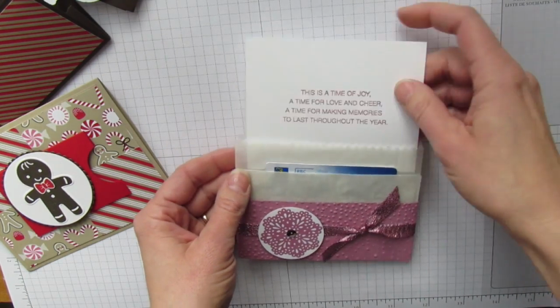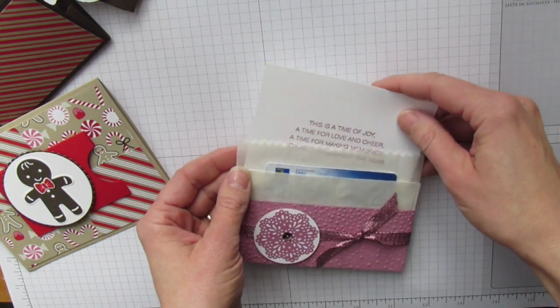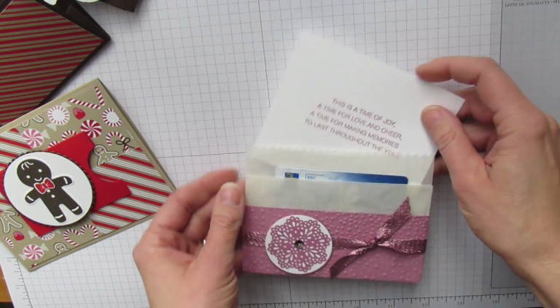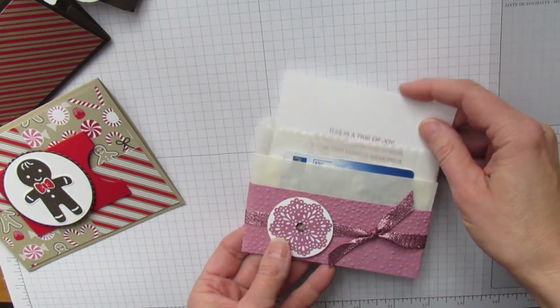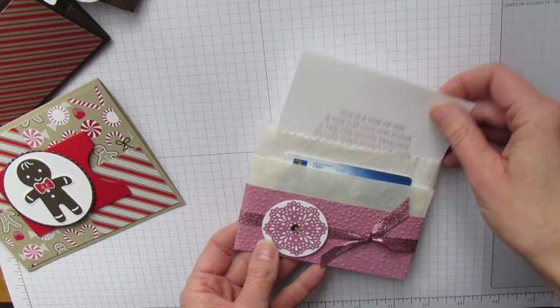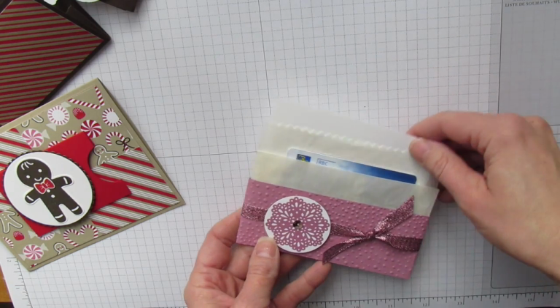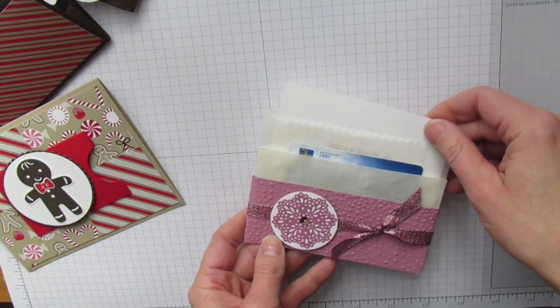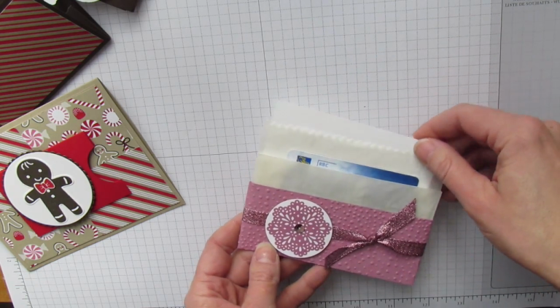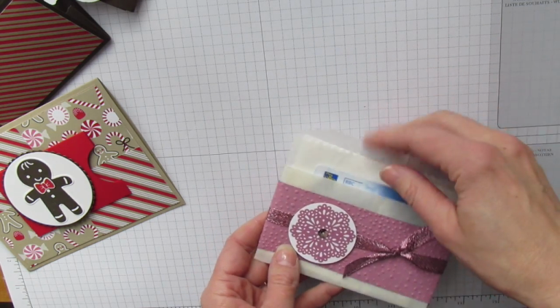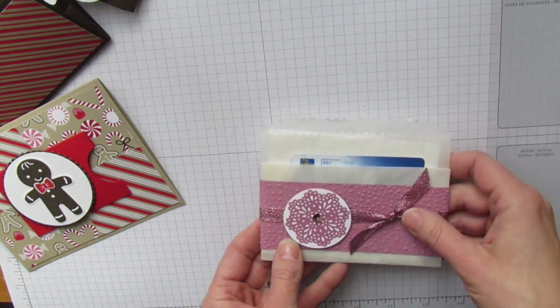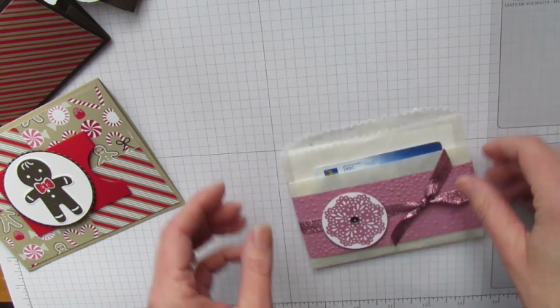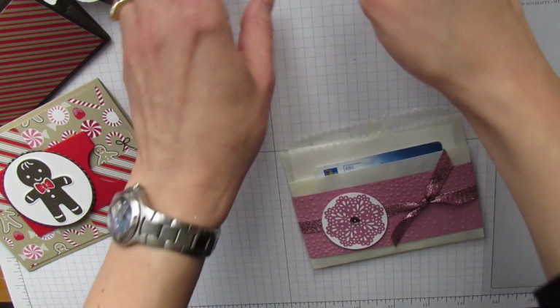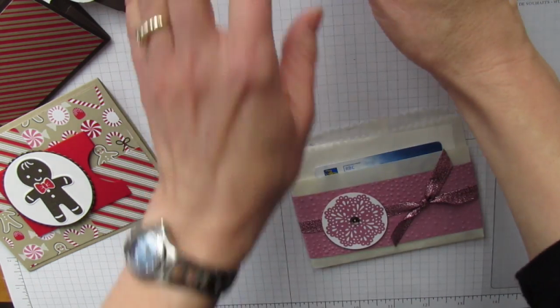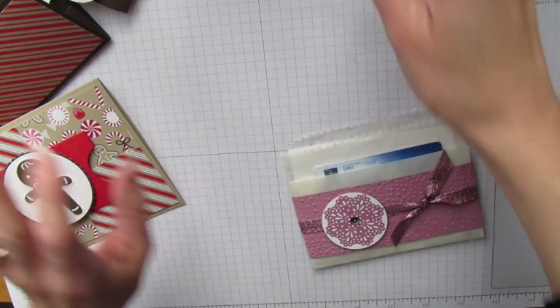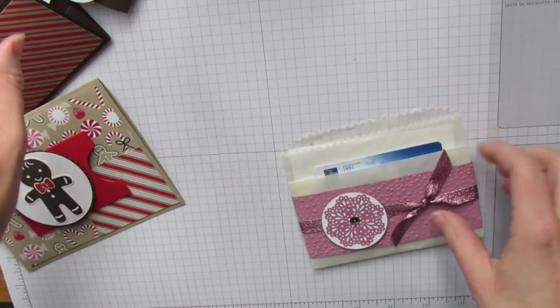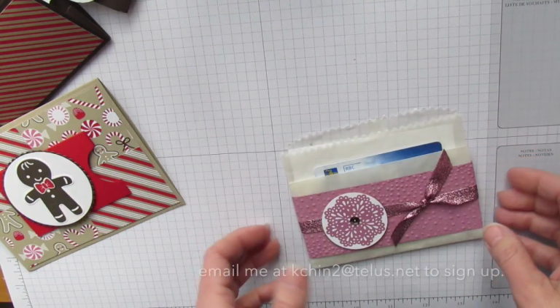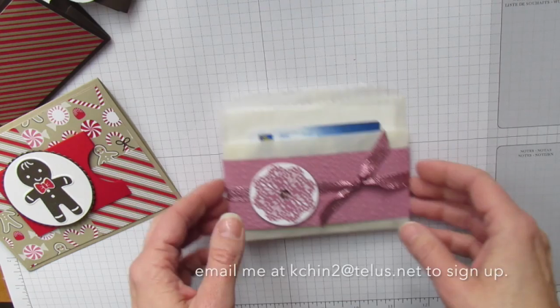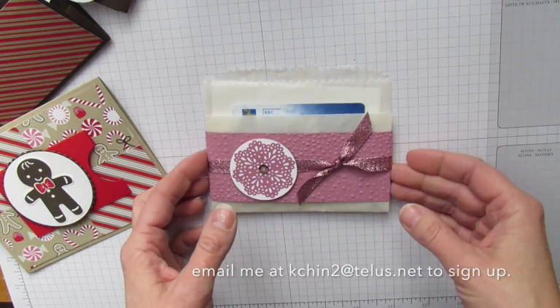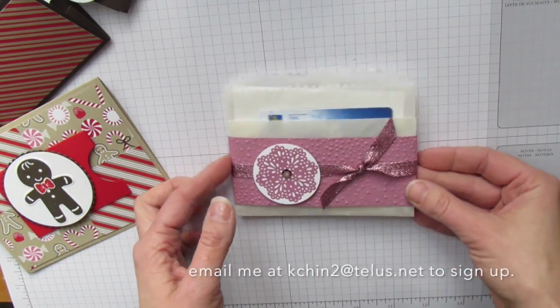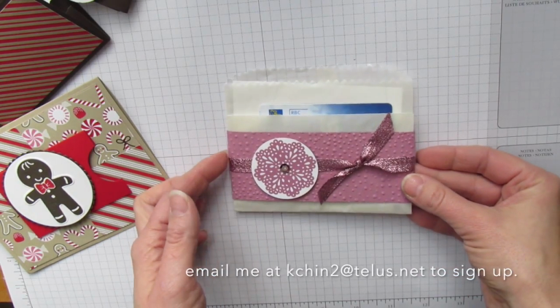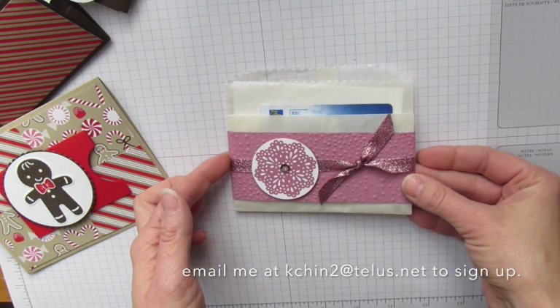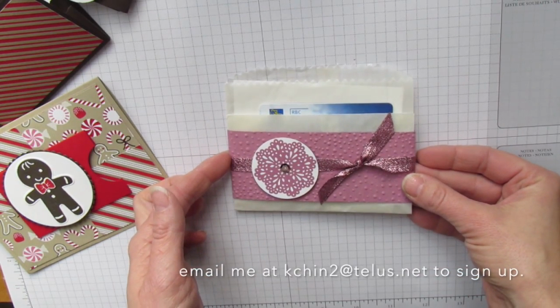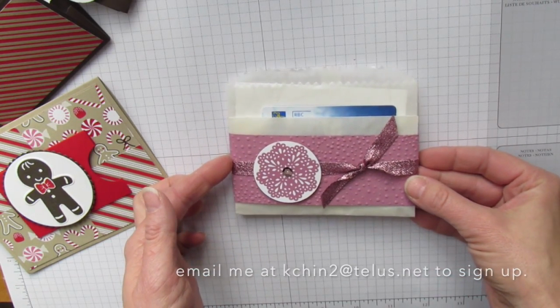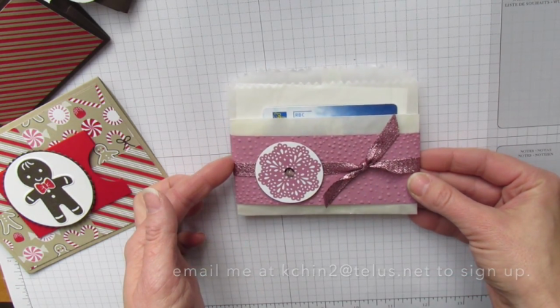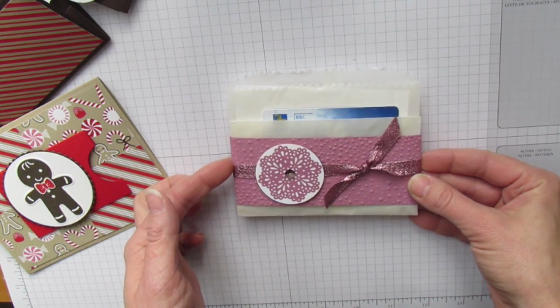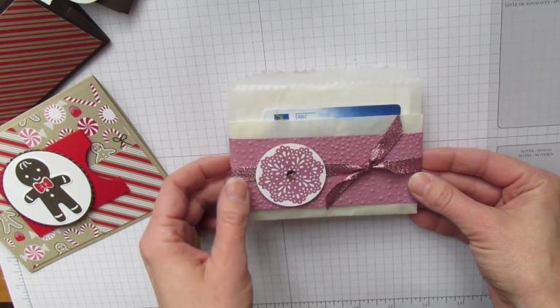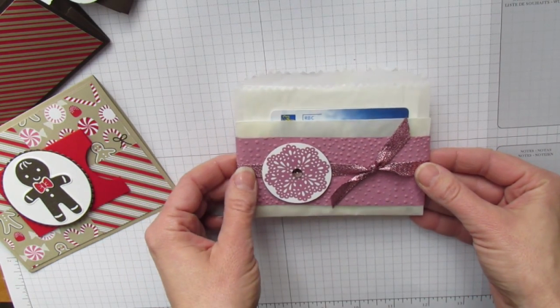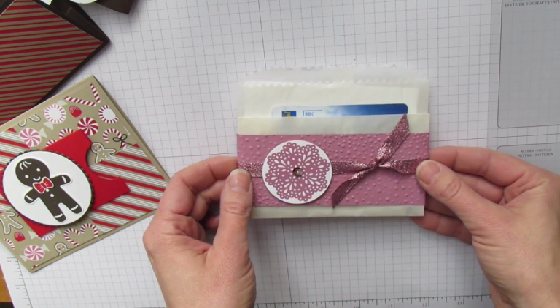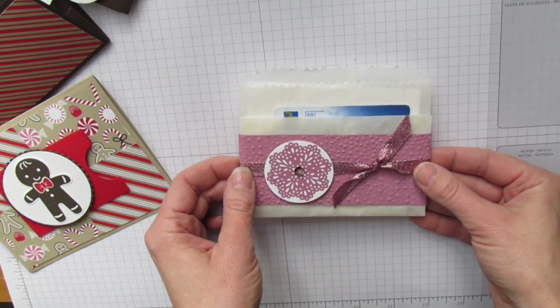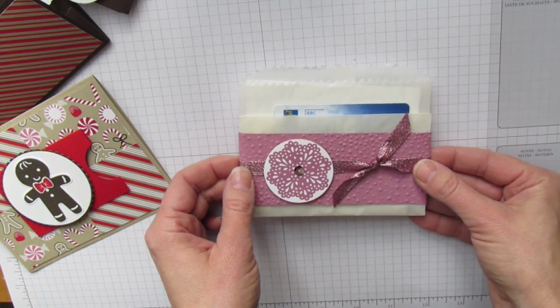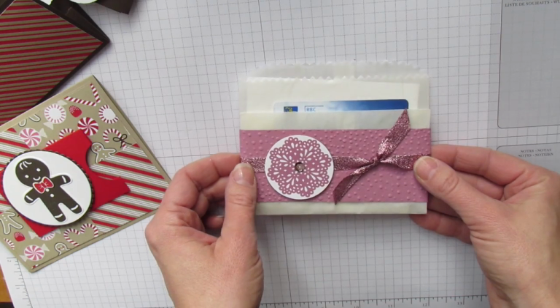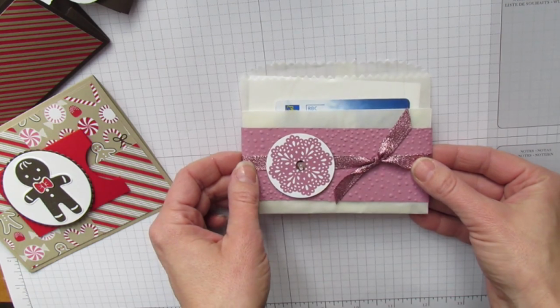There are going to be six gift card designs in this class. It's this Friday, and if you can't make it, I'm happy to send you a kit by mail. Hopefully you'll check out my class. Thank you very much. Happy stamping!